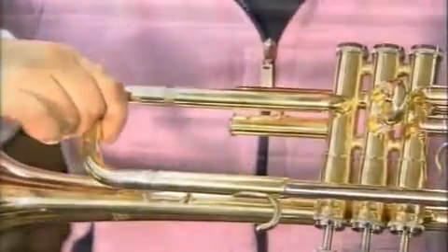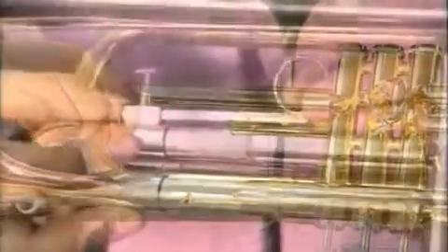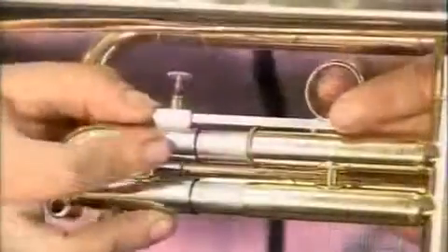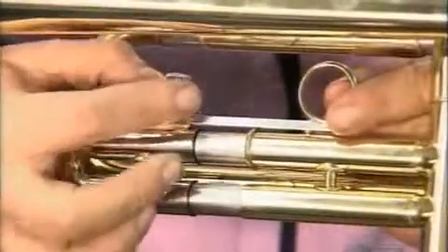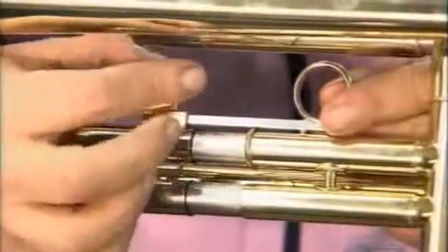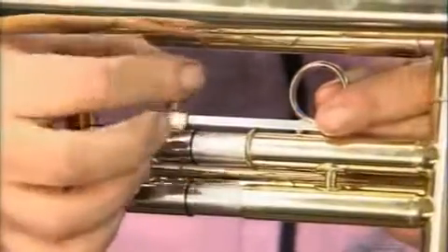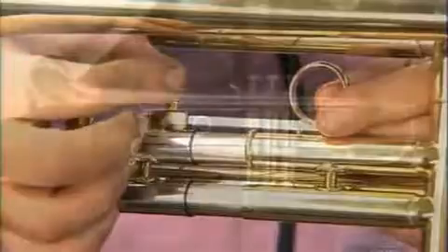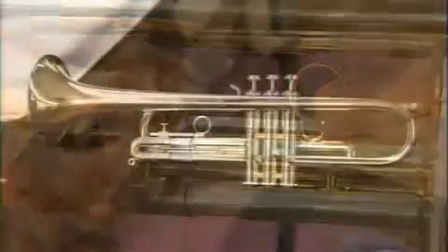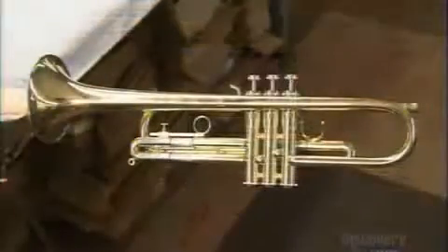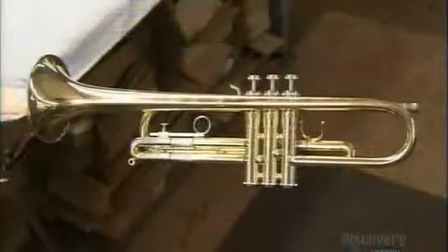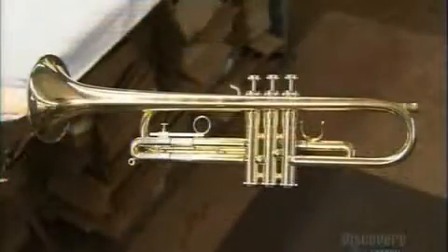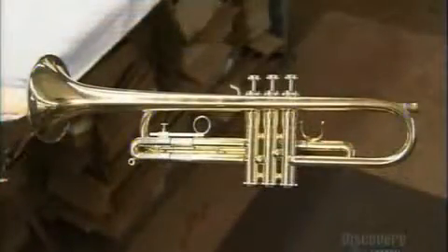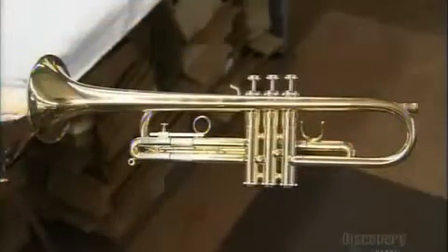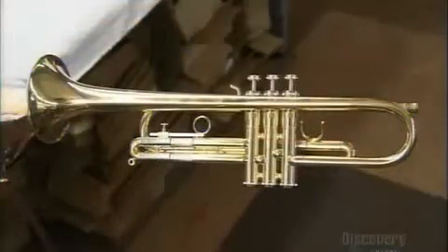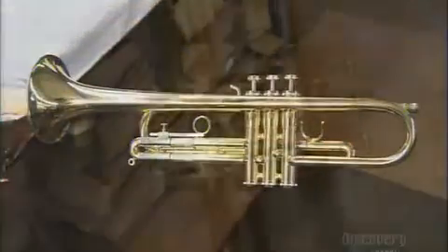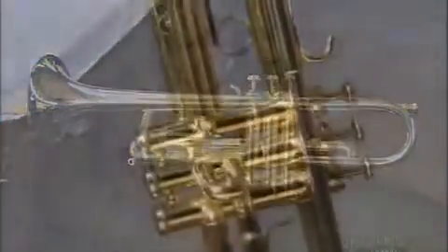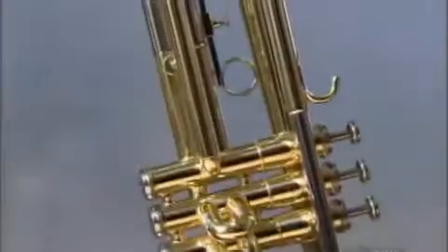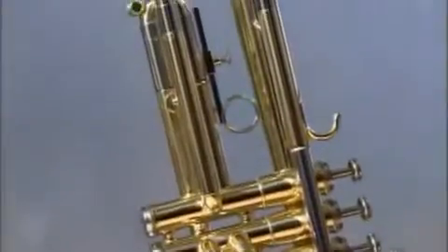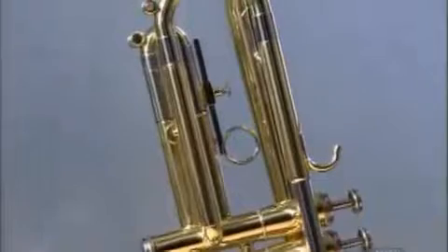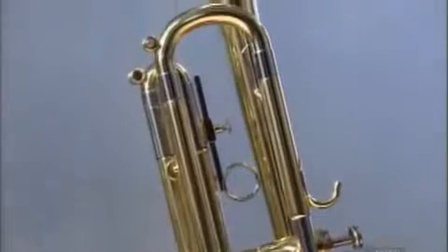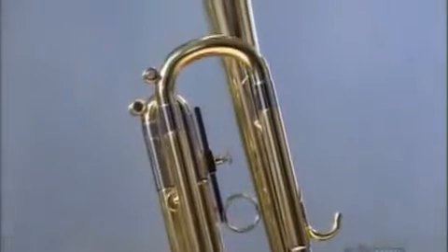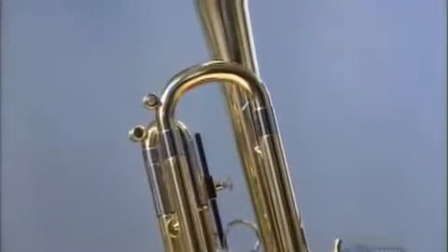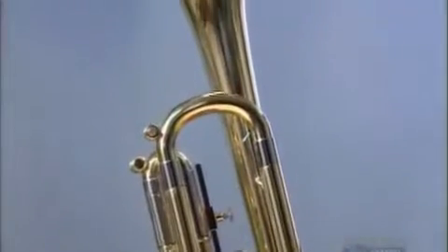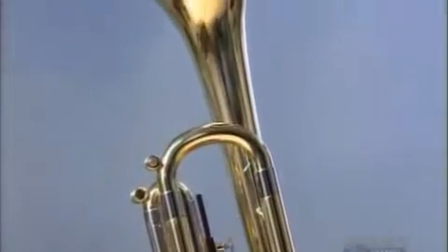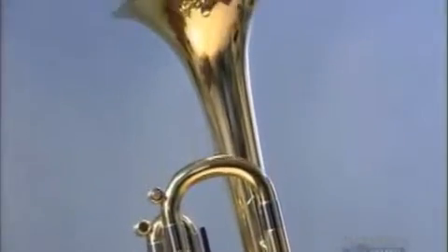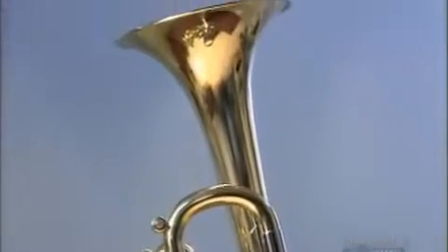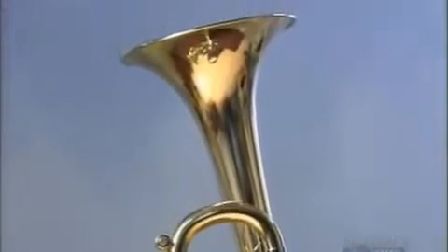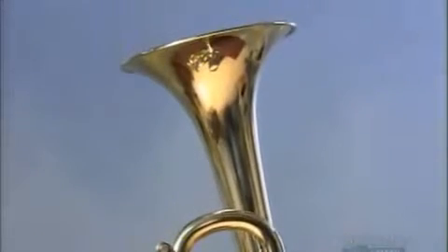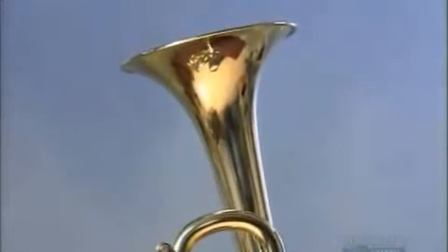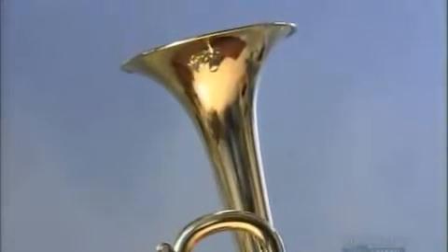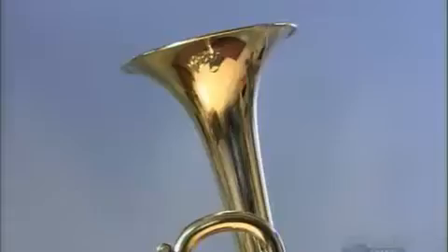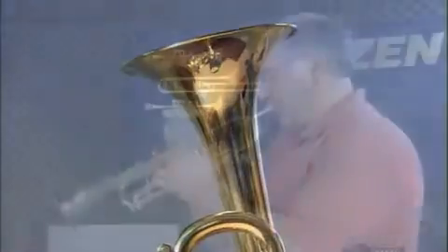One slide has a finger ring for holding the trumpet. After polishing and lacquering the brass, they test the trumpet for sound quality. This is one company that likes to blow its own horn.